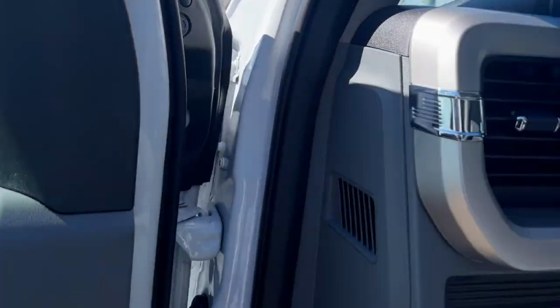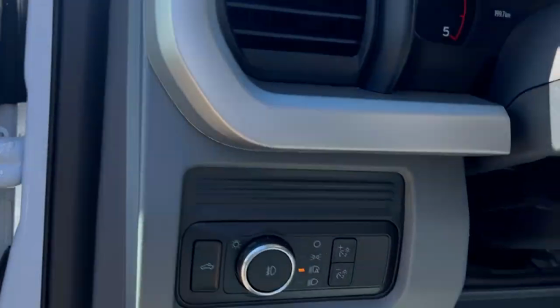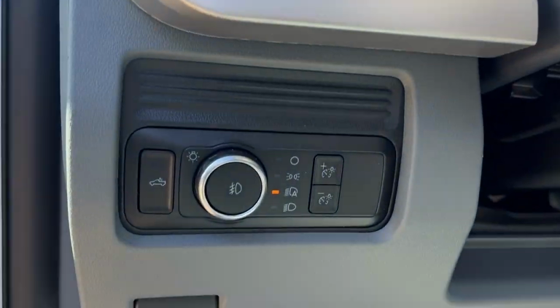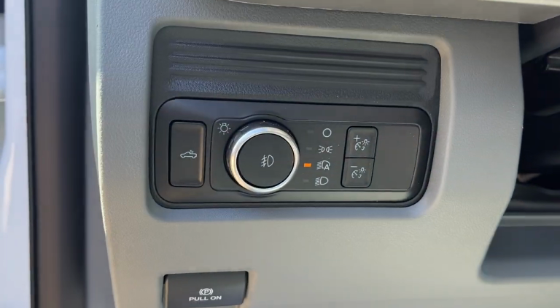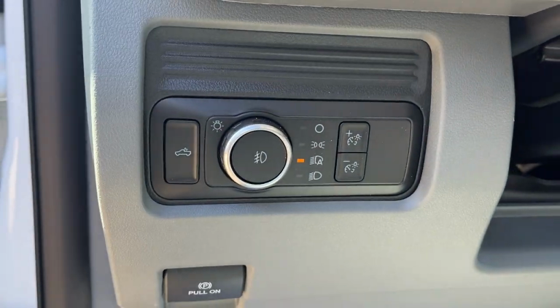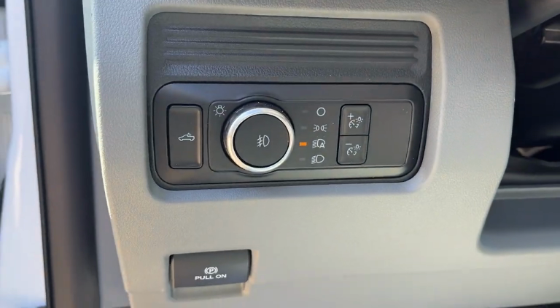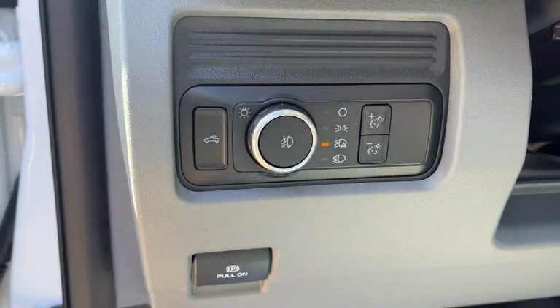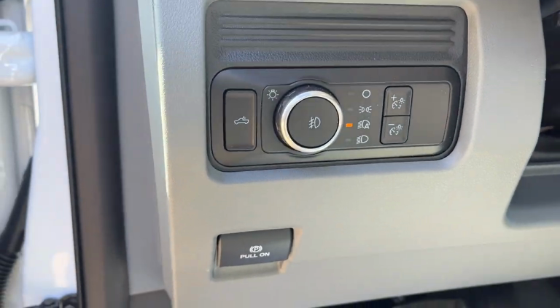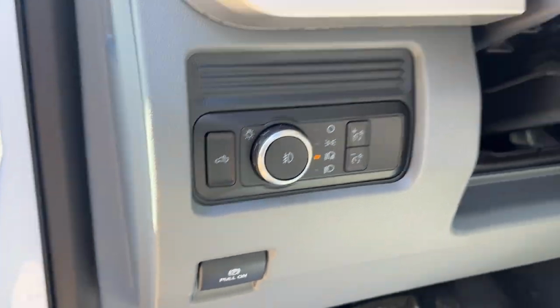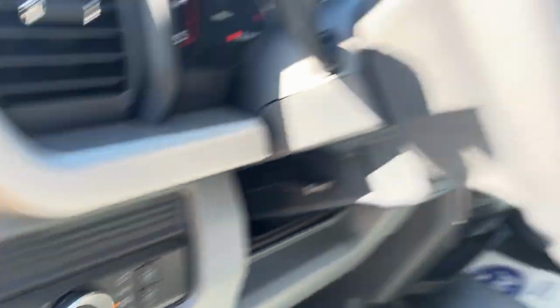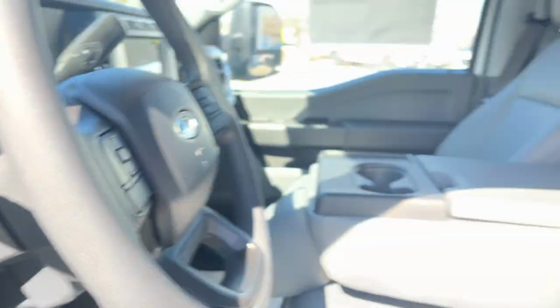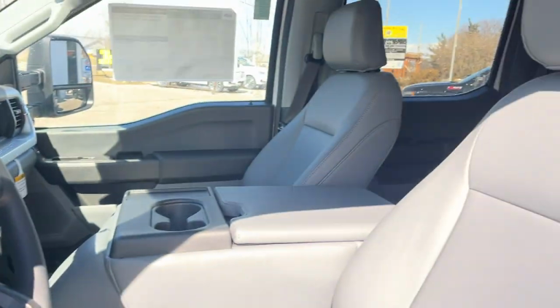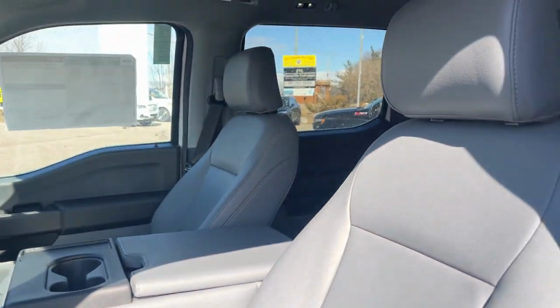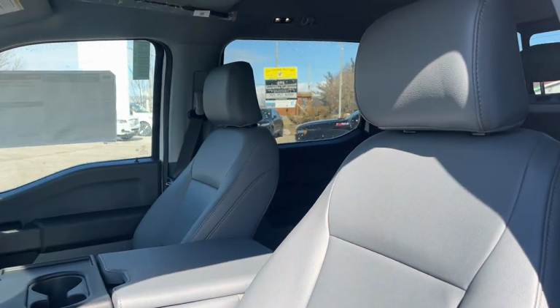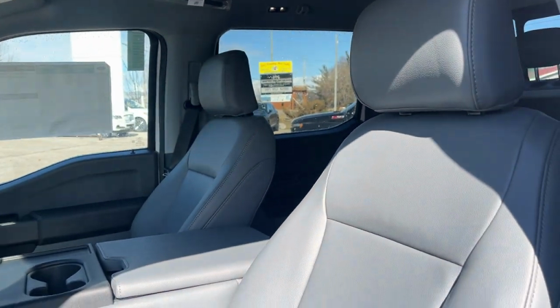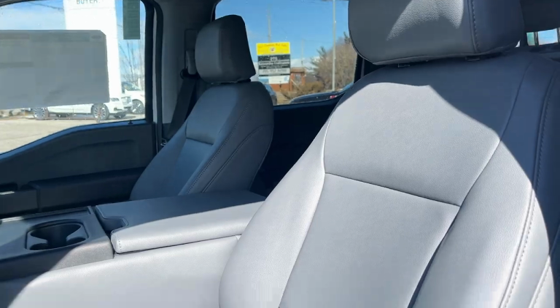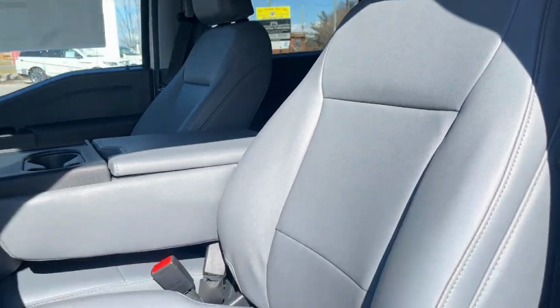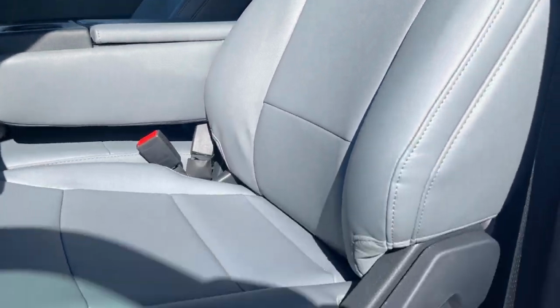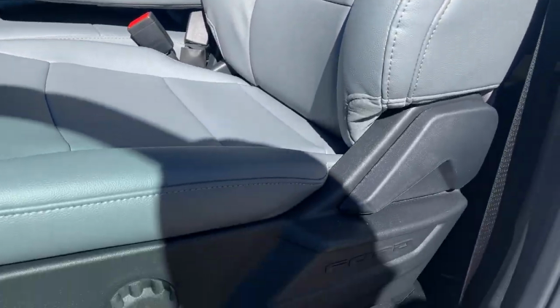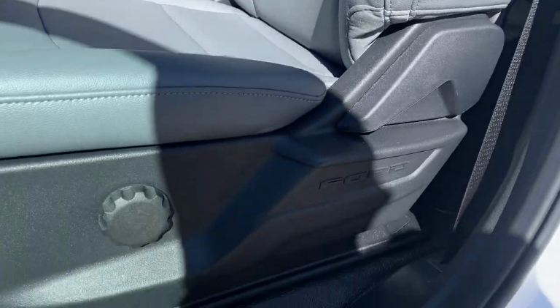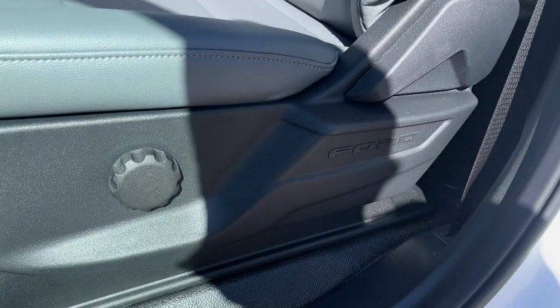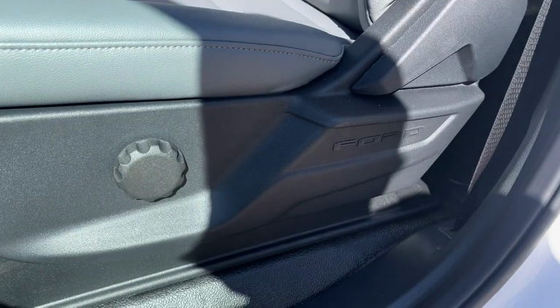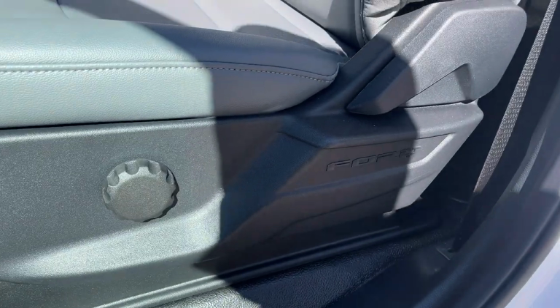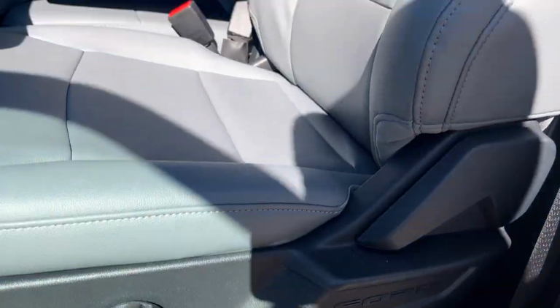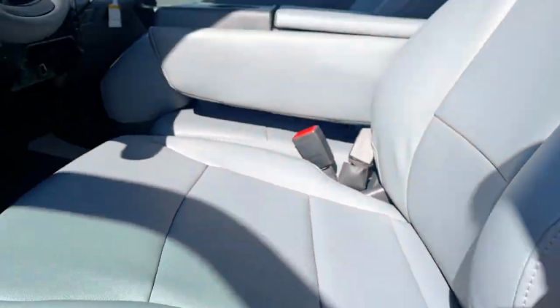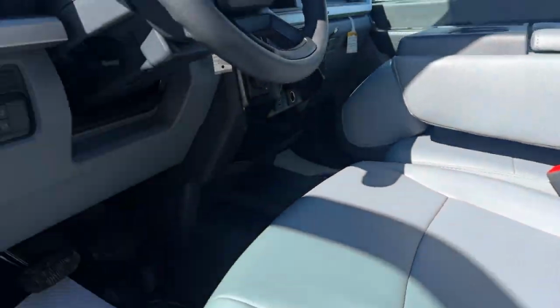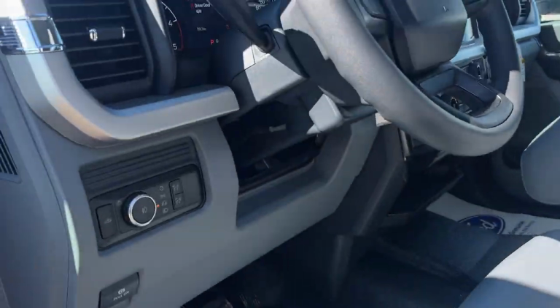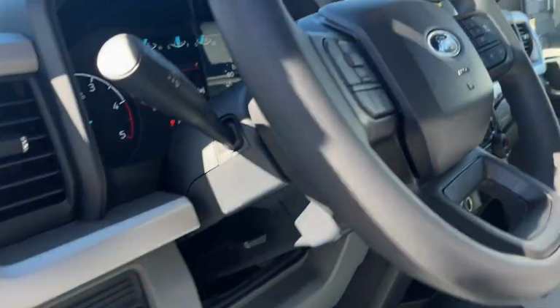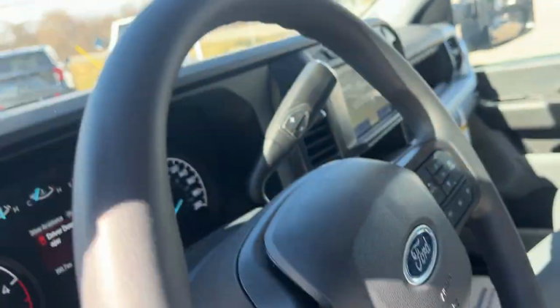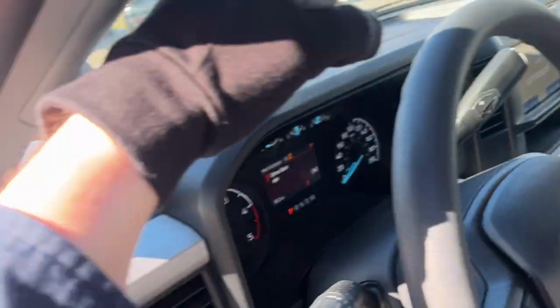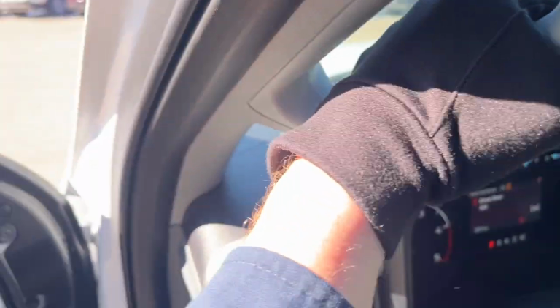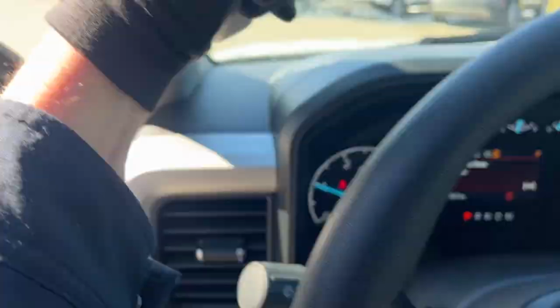You also have automatic headlights, an electronic parking brake, and really comfortable seats up front. The driver's seat does have a manual lumbar adjustment. Stepping into the vehicle...